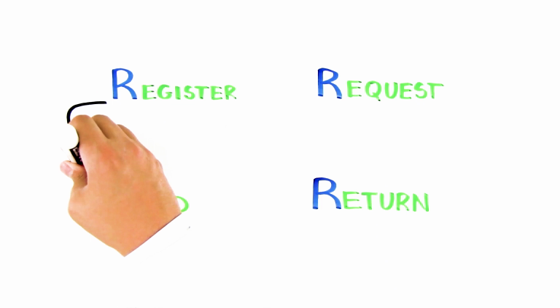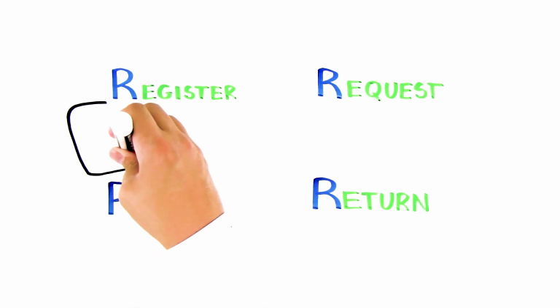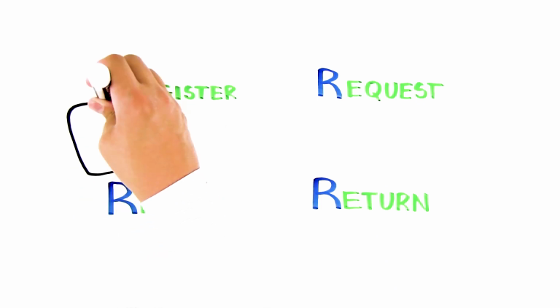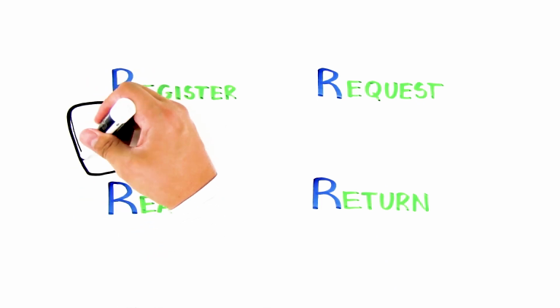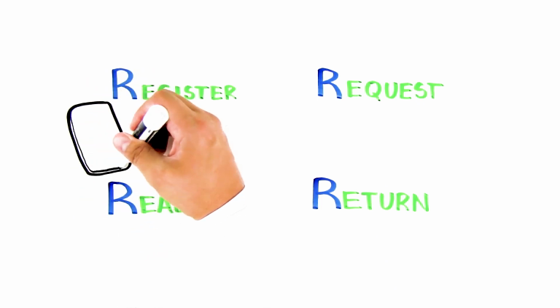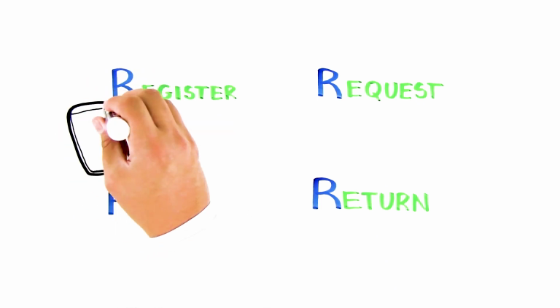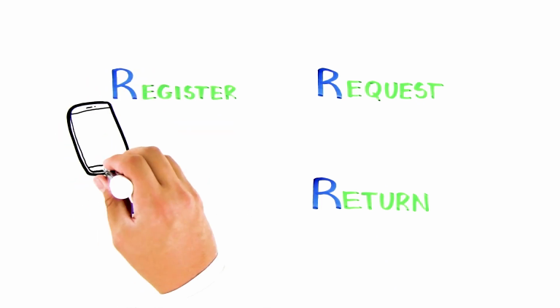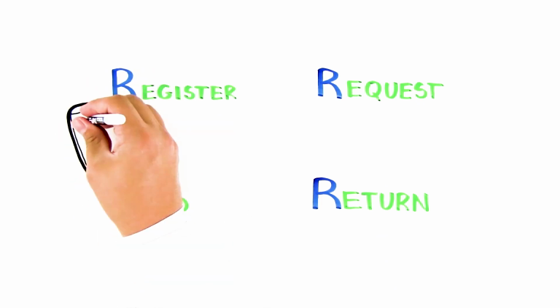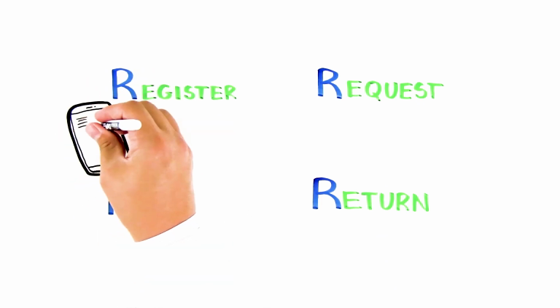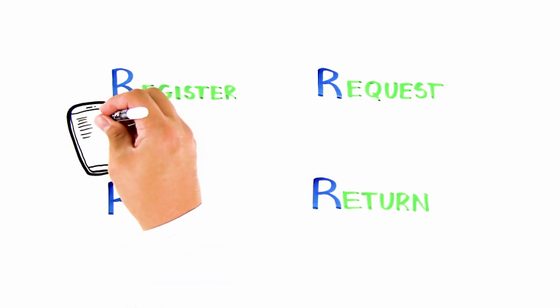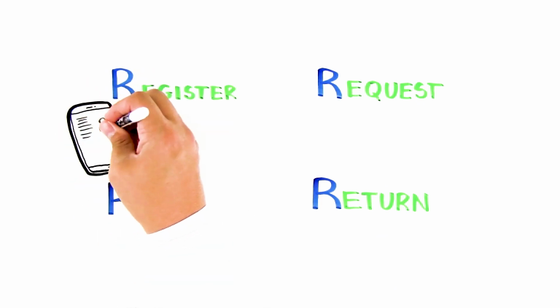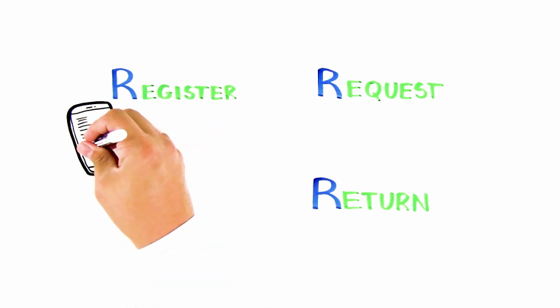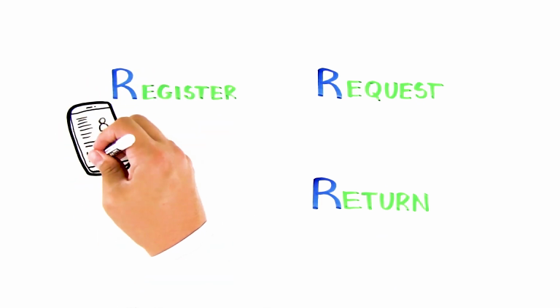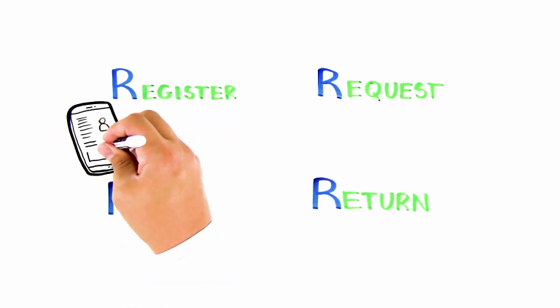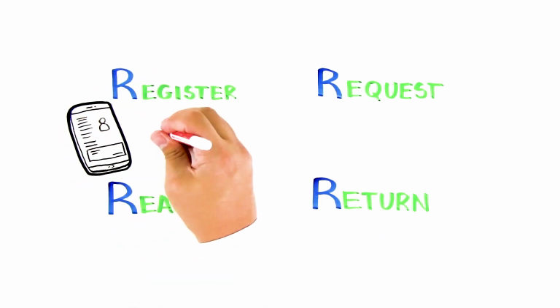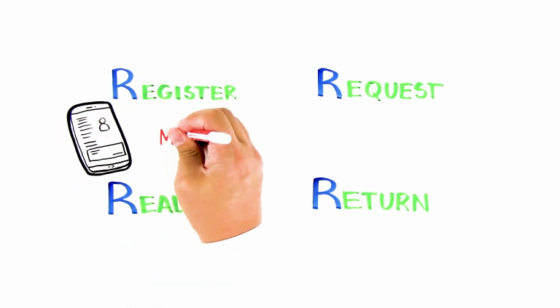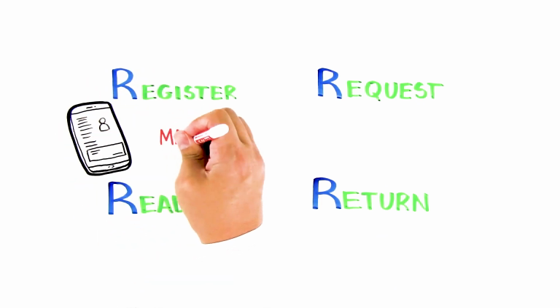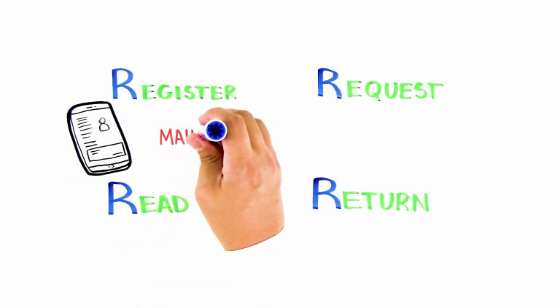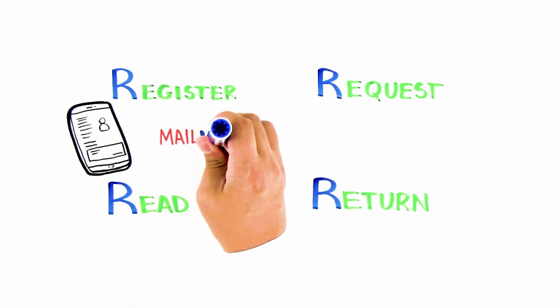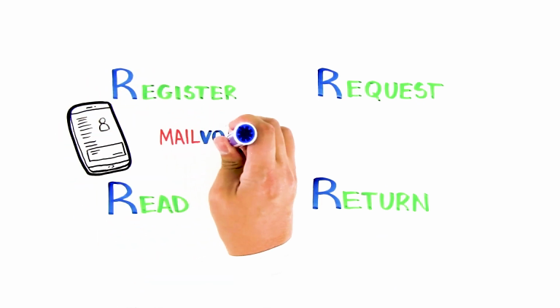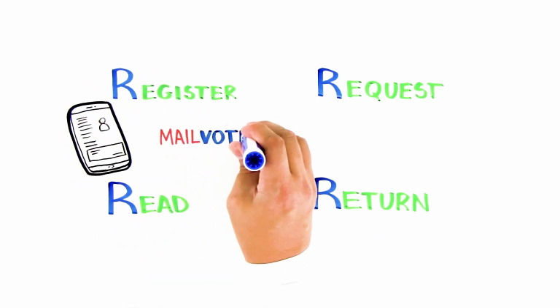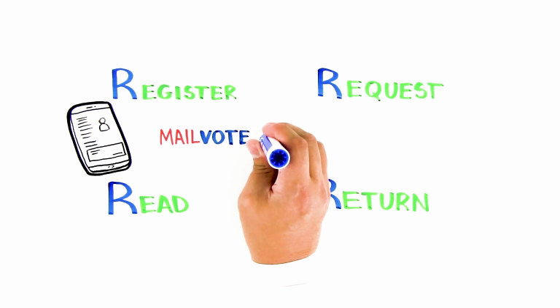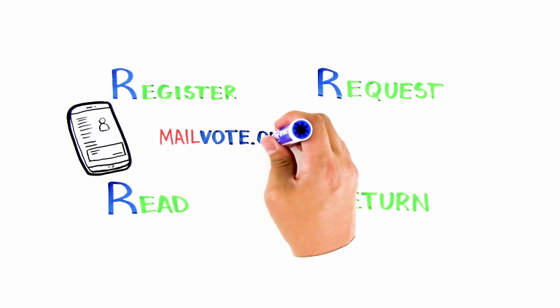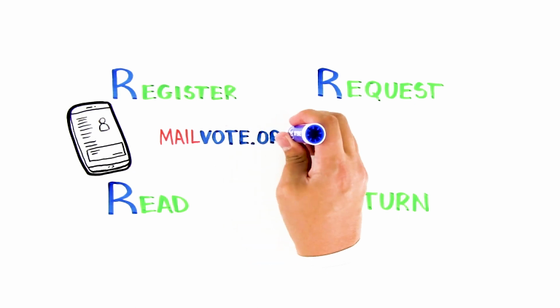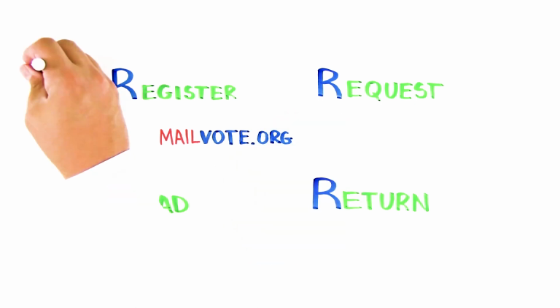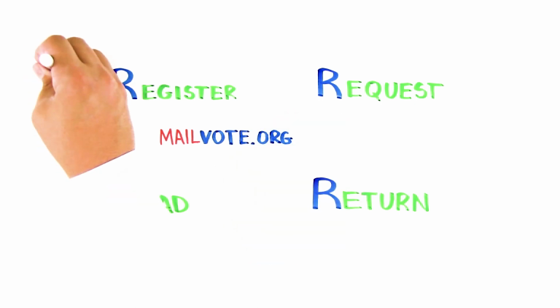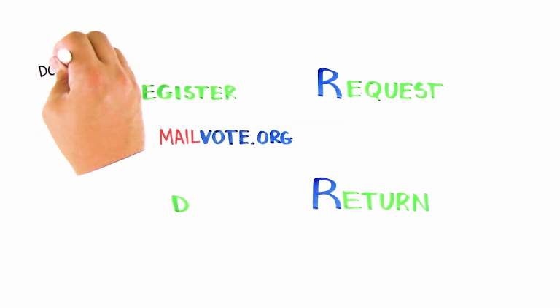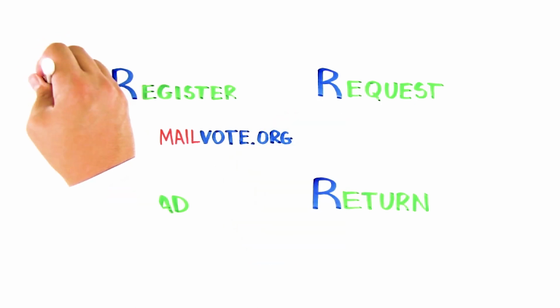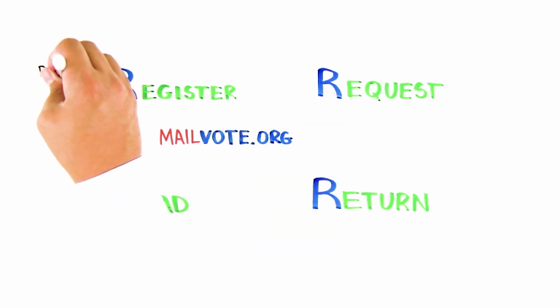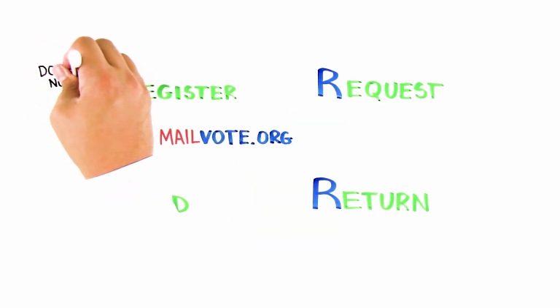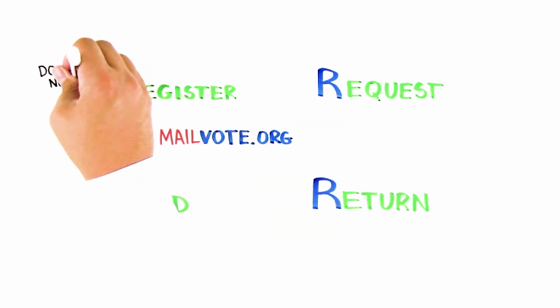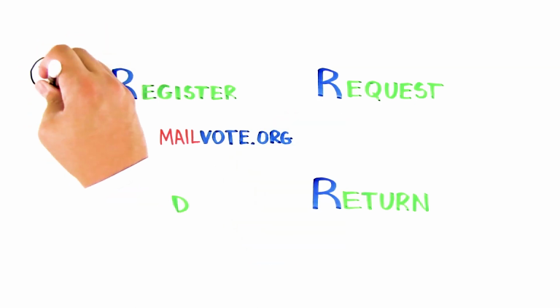First, get registered to vote. Go to mailvote.org to register or to check your status. Do it now to avoid problems.